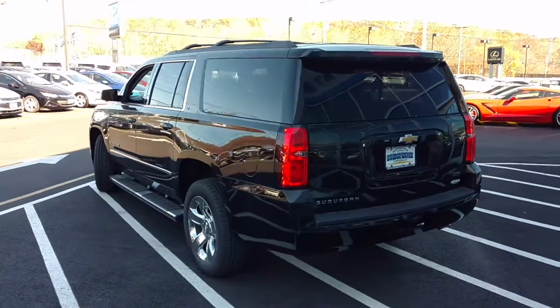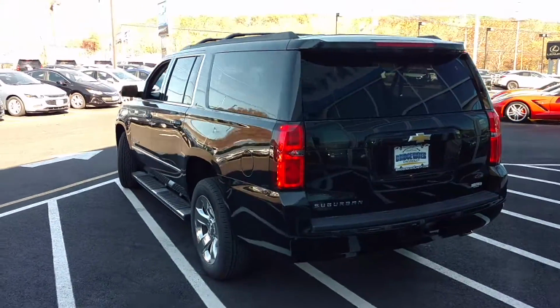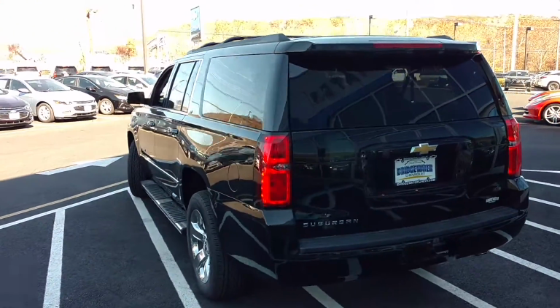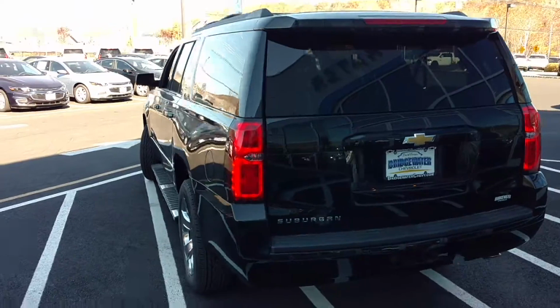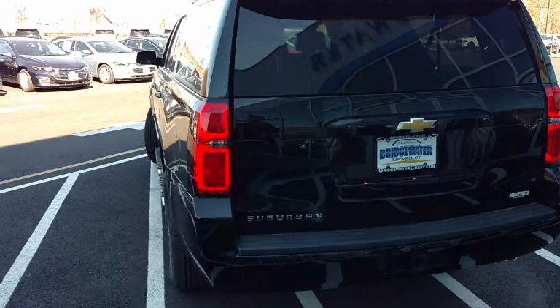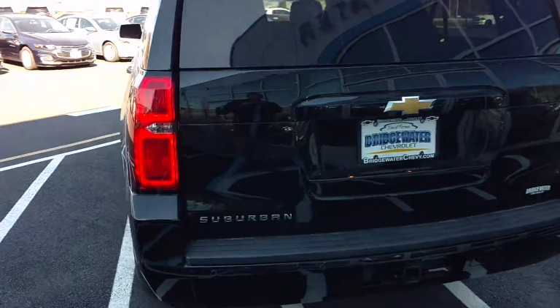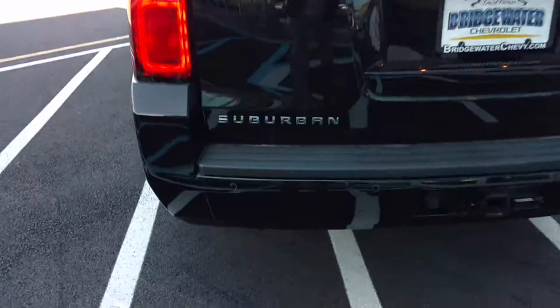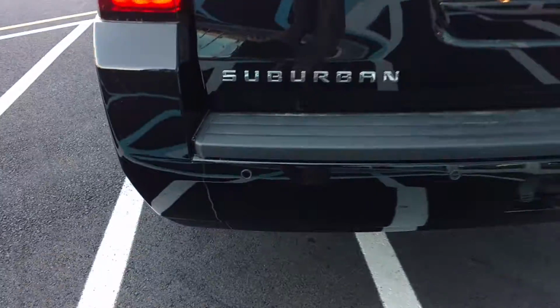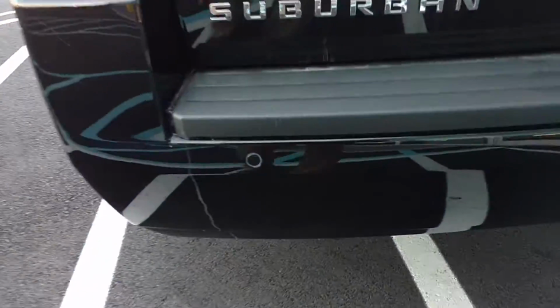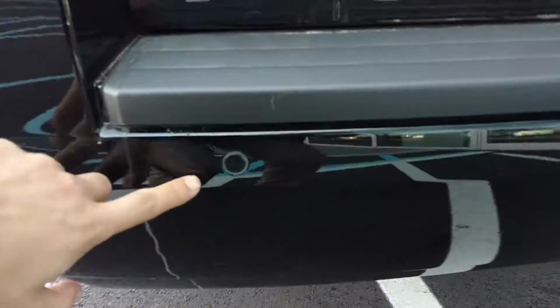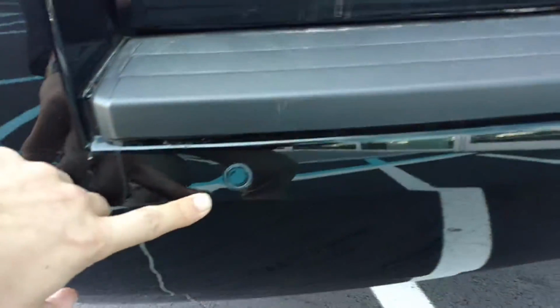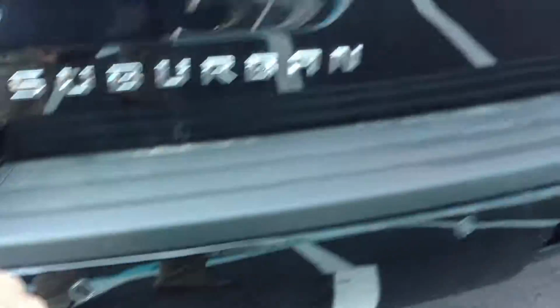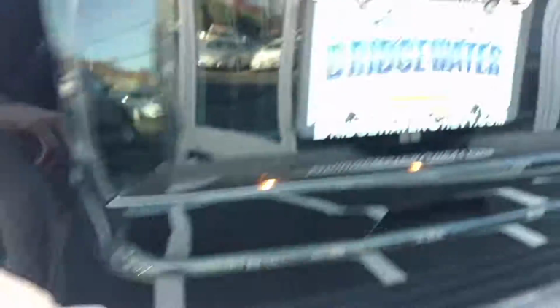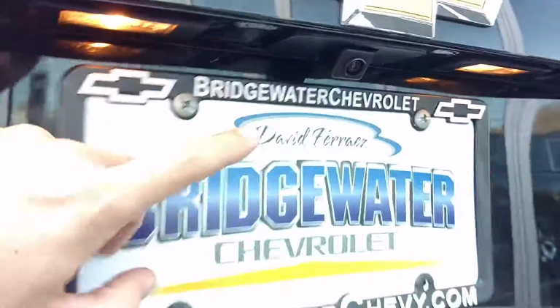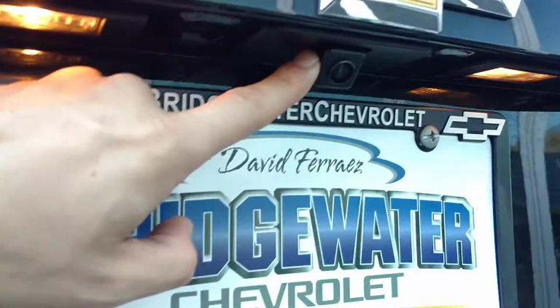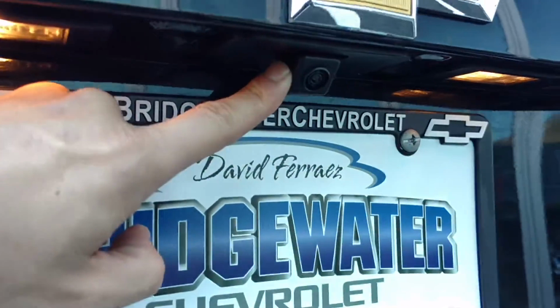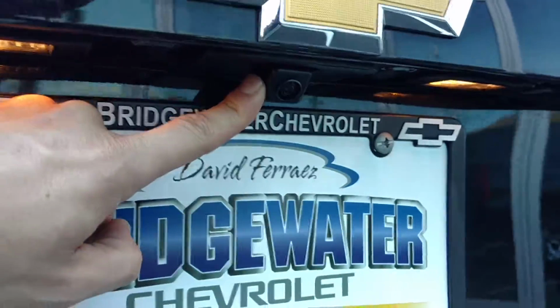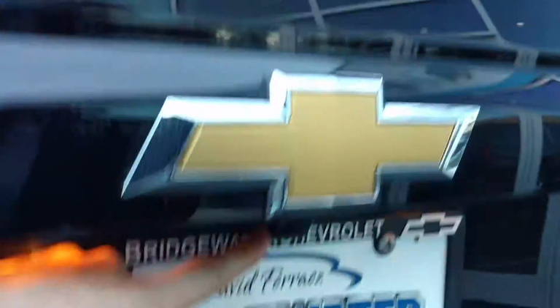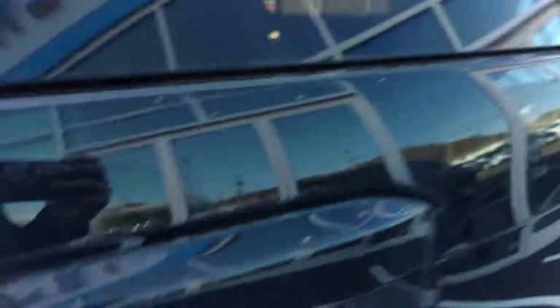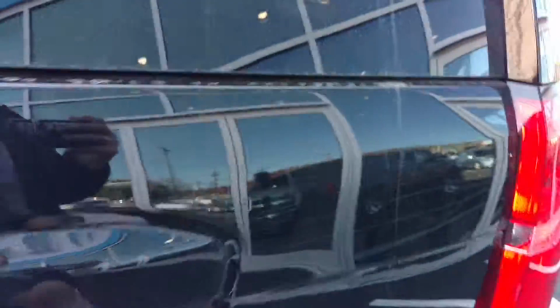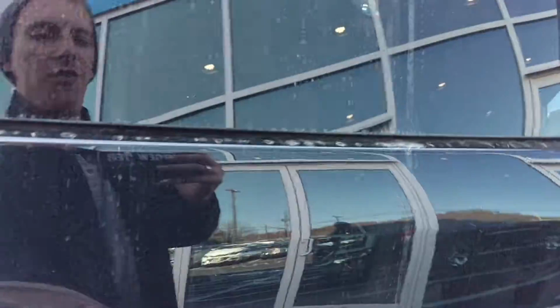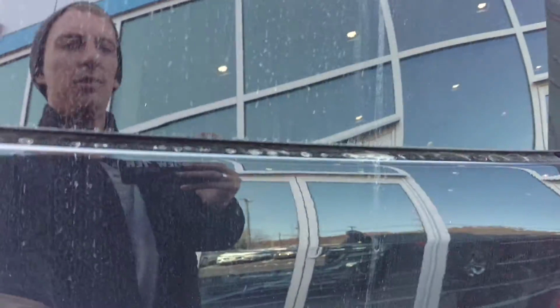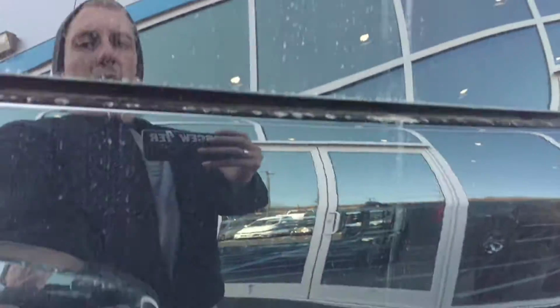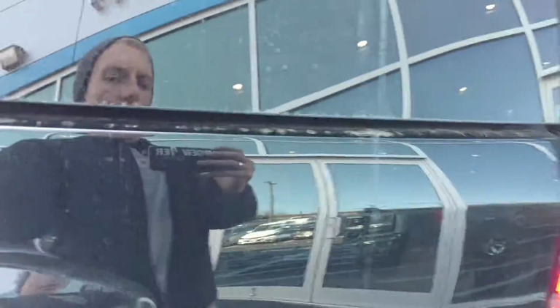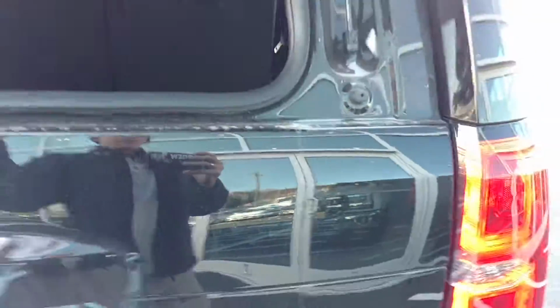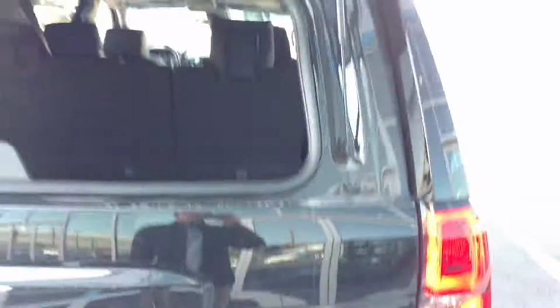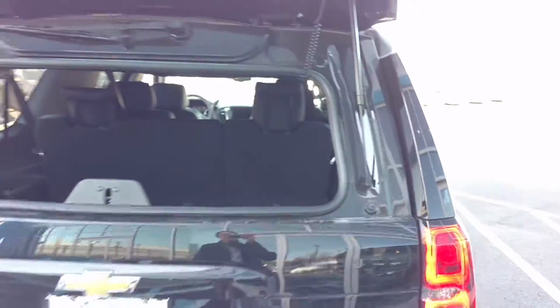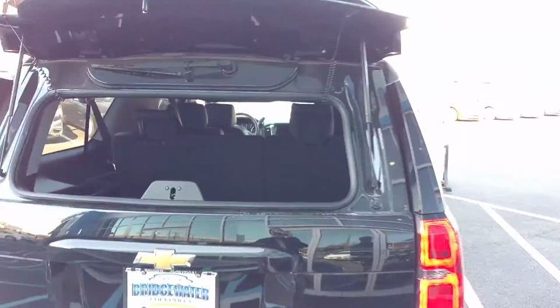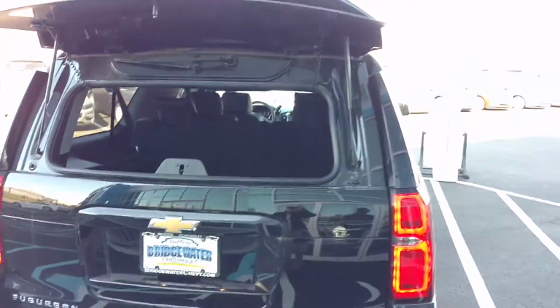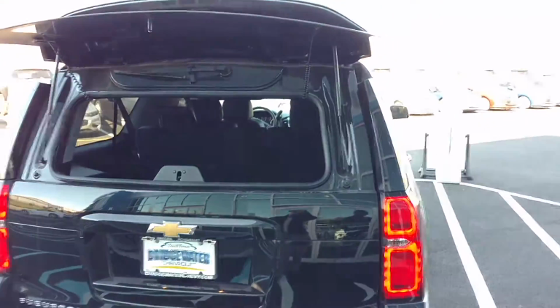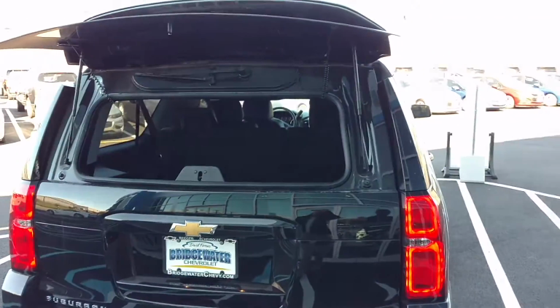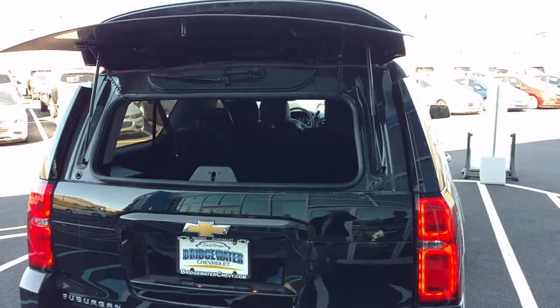And then we come around to the back here. You also have your backup sensors and your backup camera as well. Also one of the few vehicles that you can still pop just the glass — I'll show you why that's important in a minute.